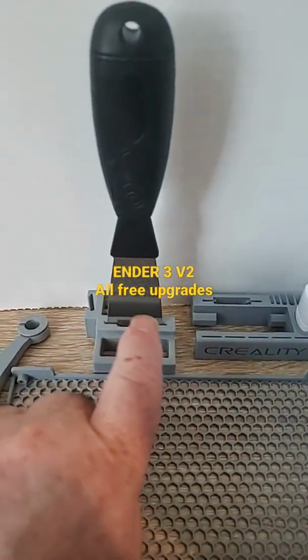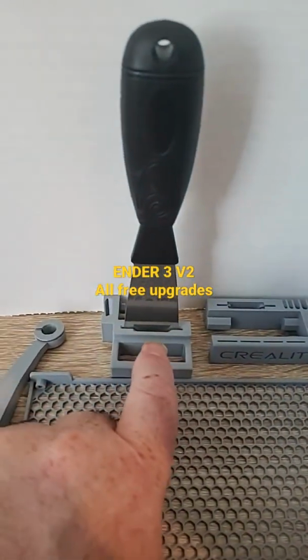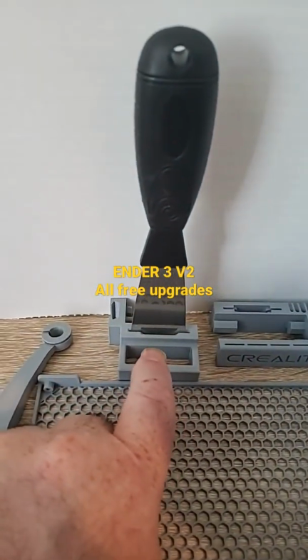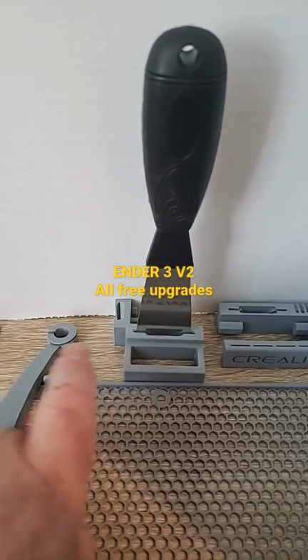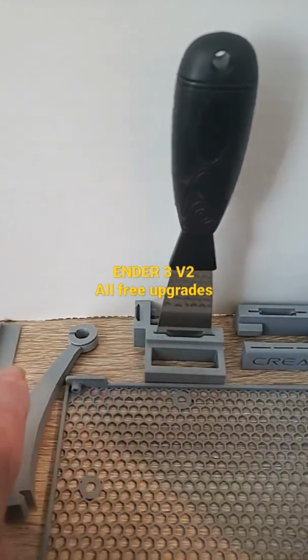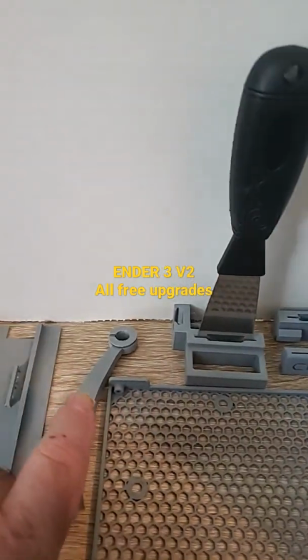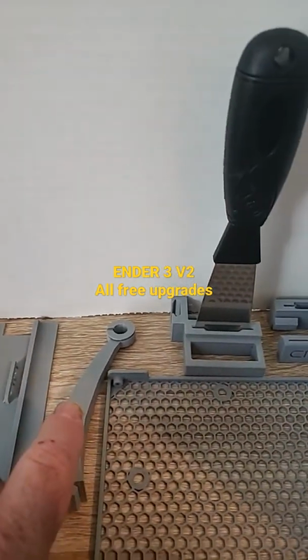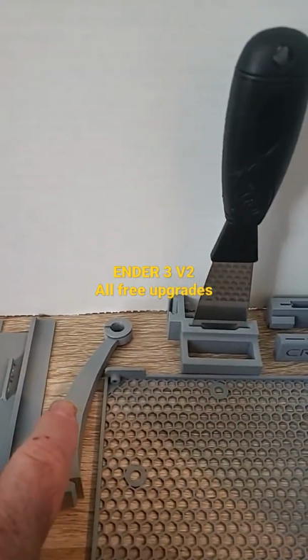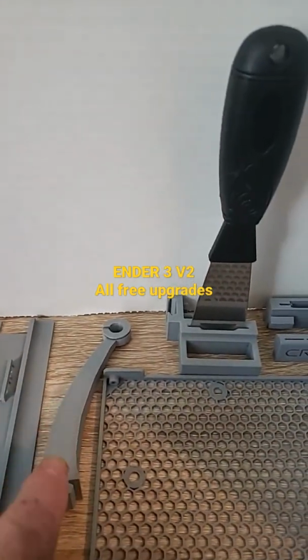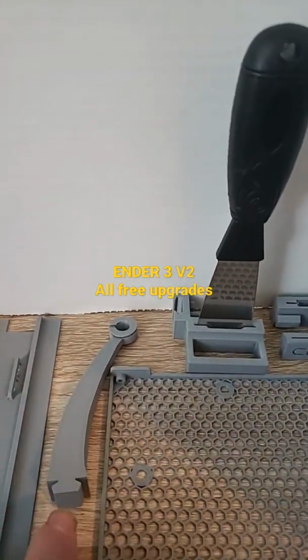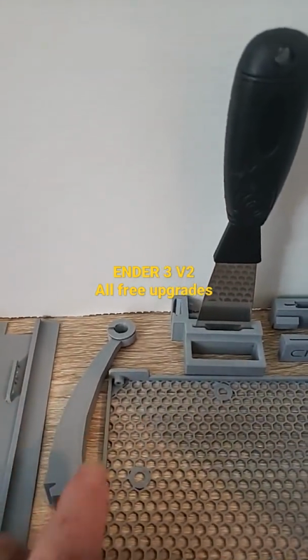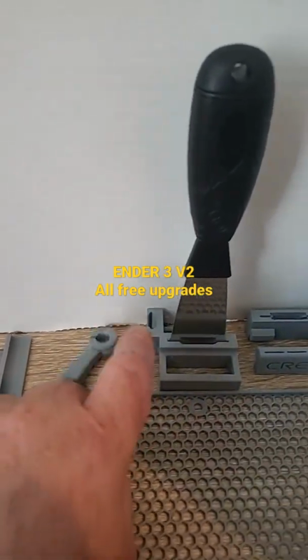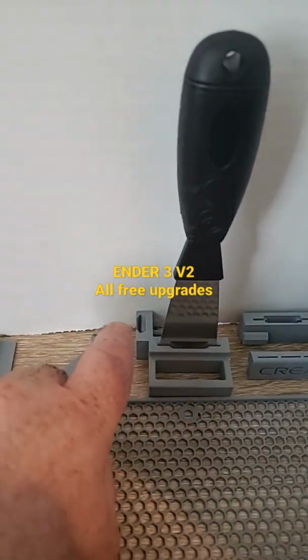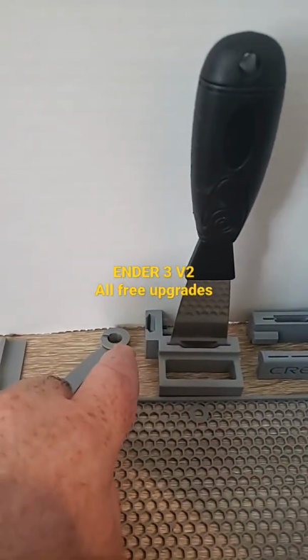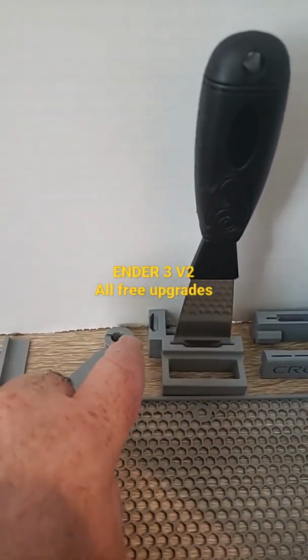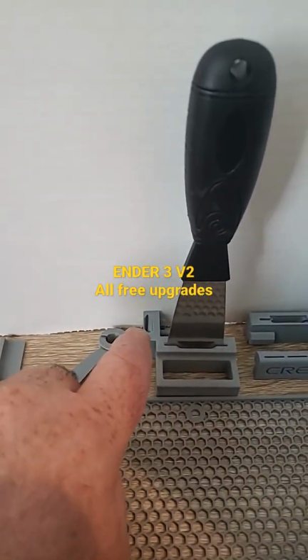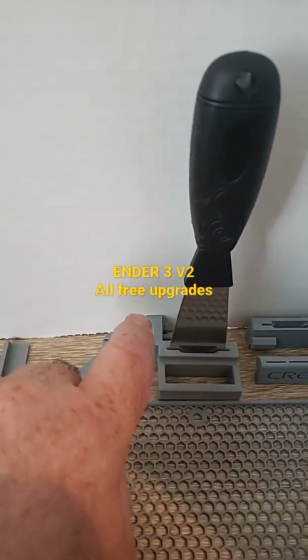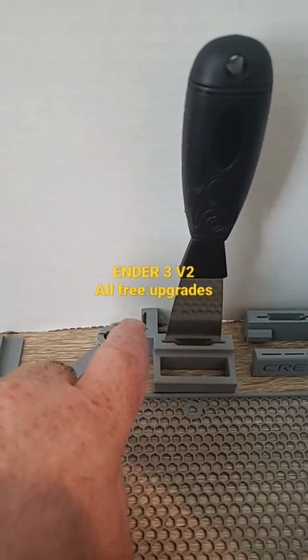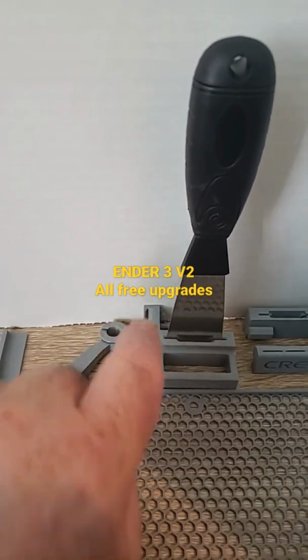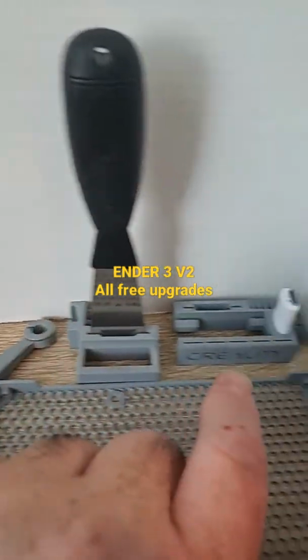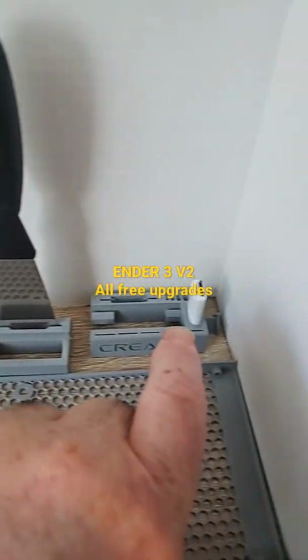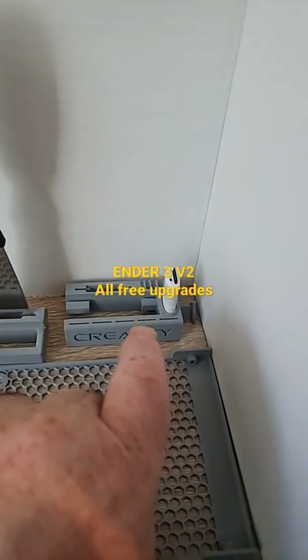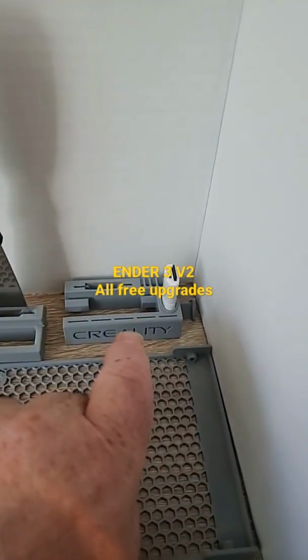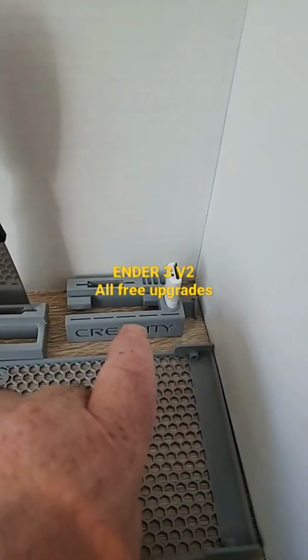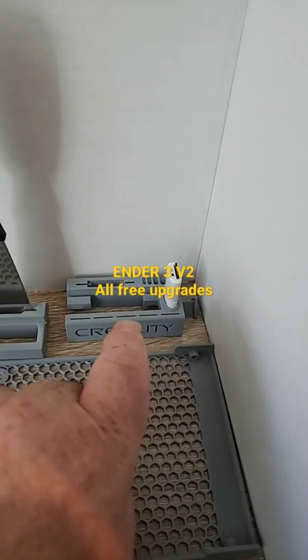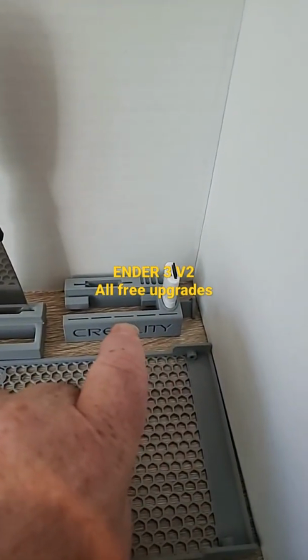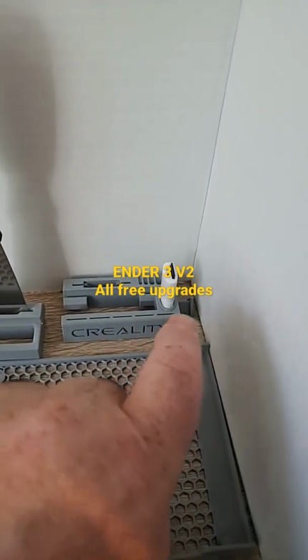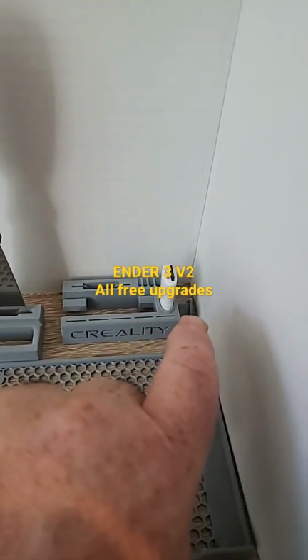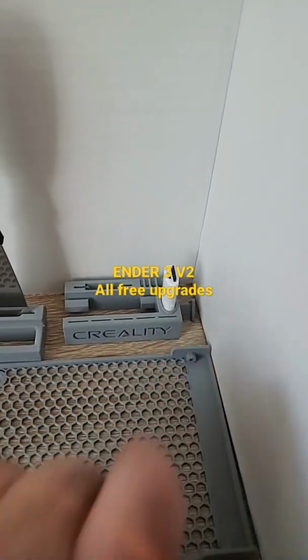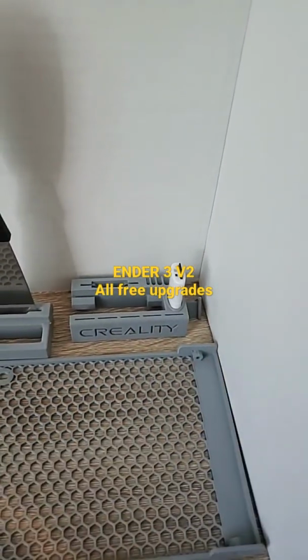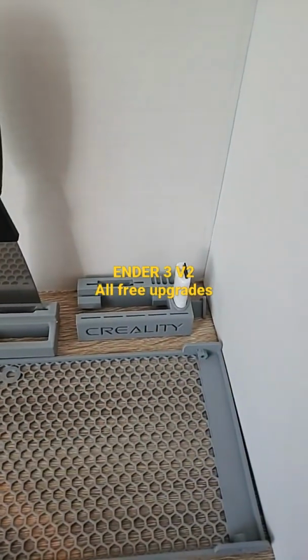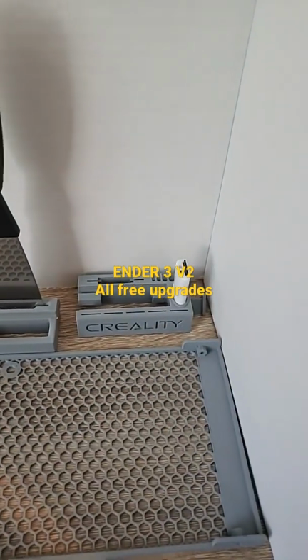This is your tool holder and filament guide. The filament guide attaches to the side here, so you can use whatever you want, along with your microSD card holder and nipper holder. Enjoy!